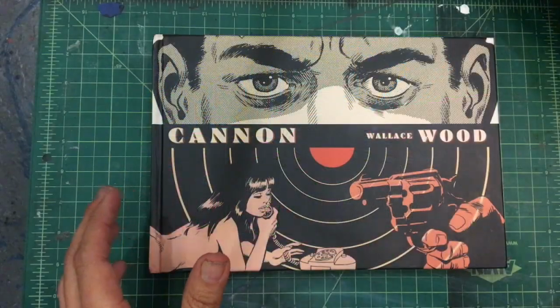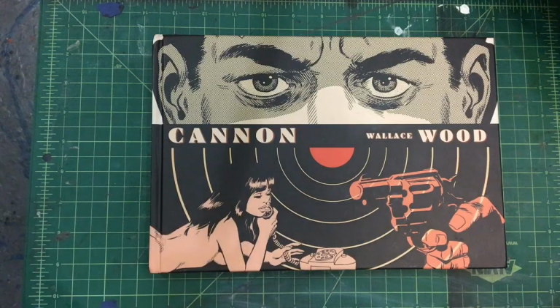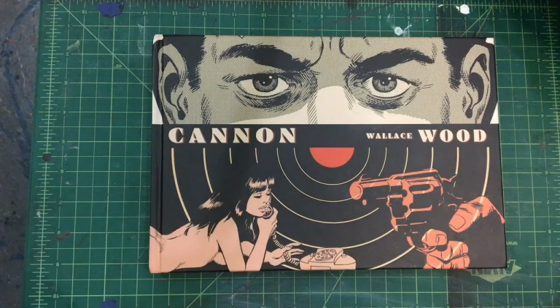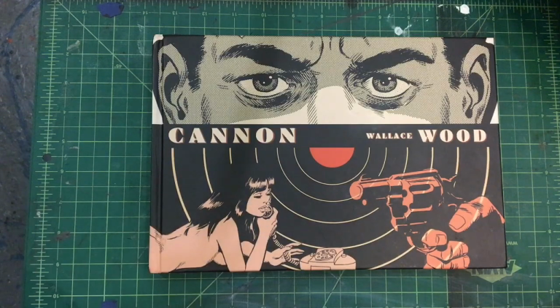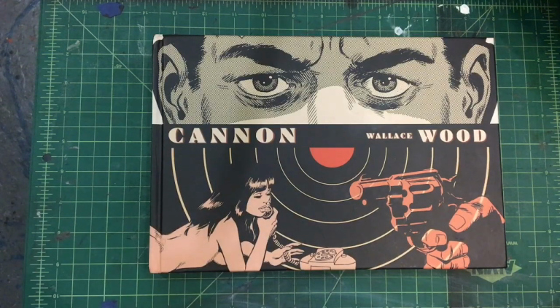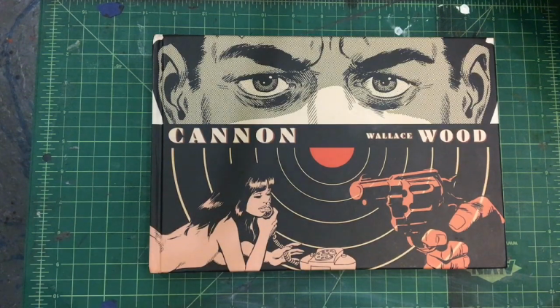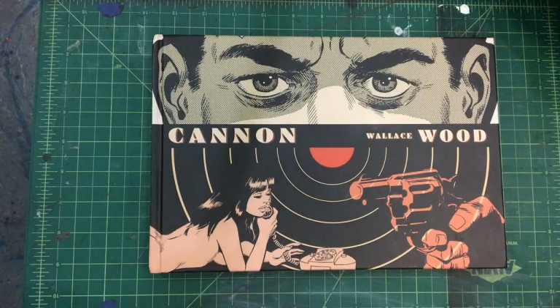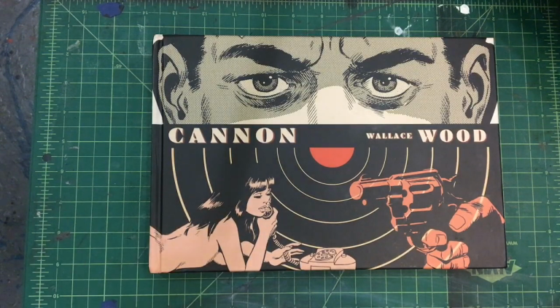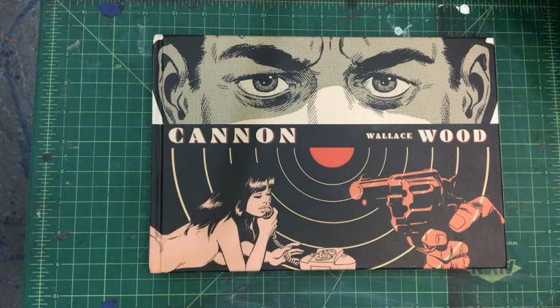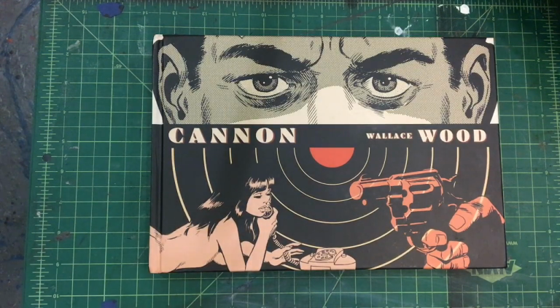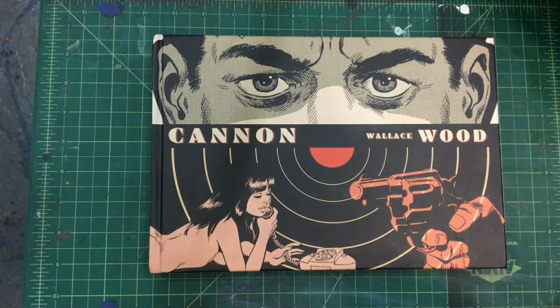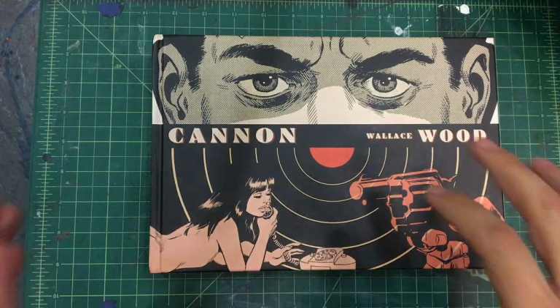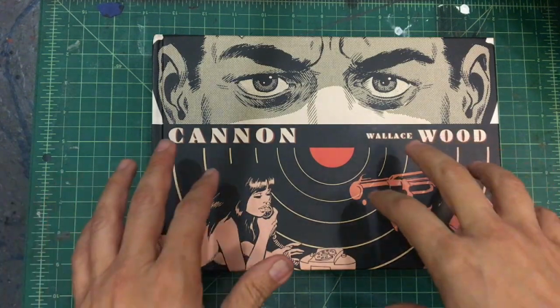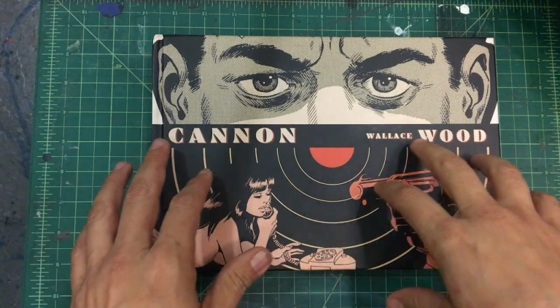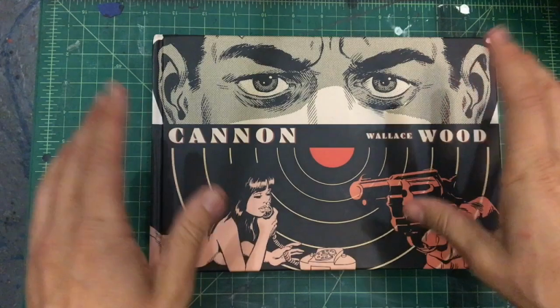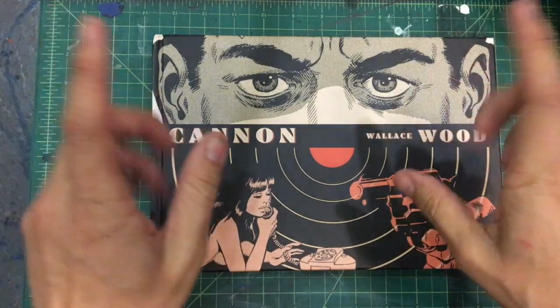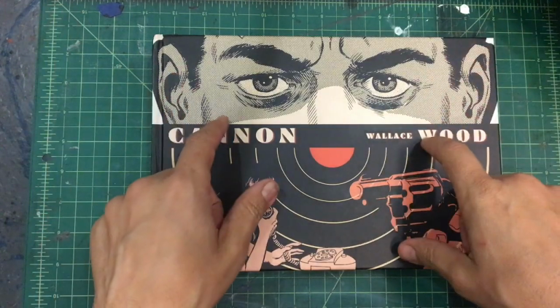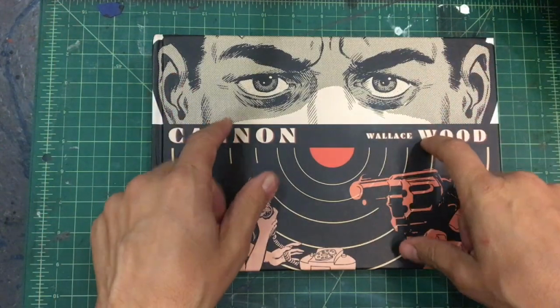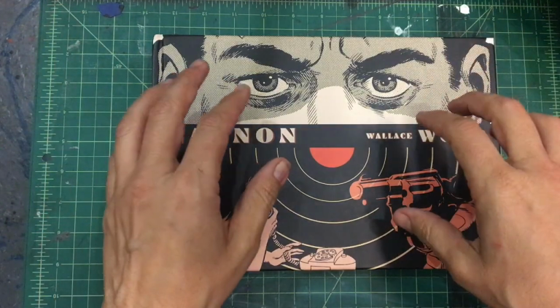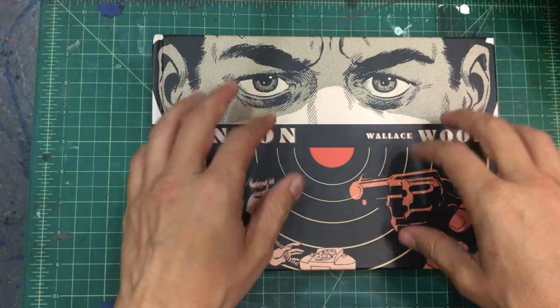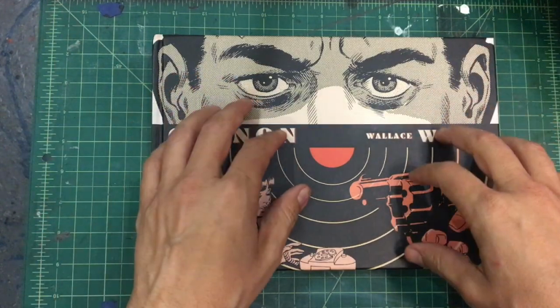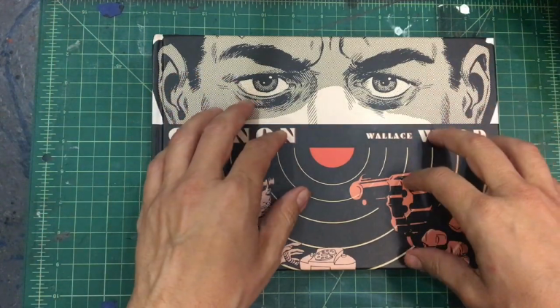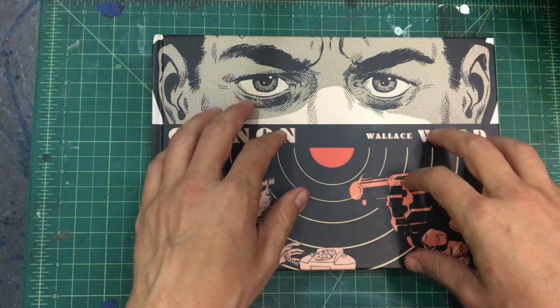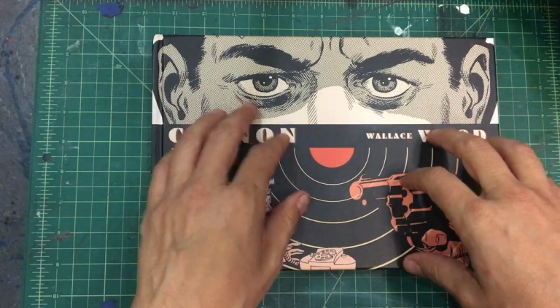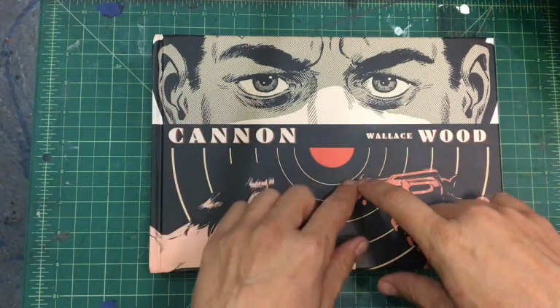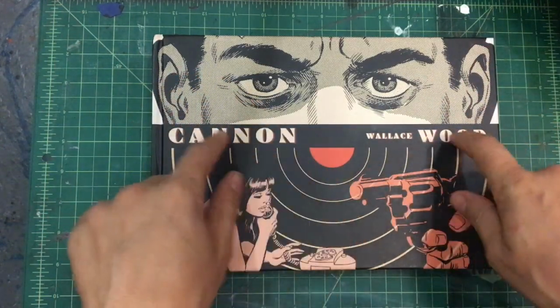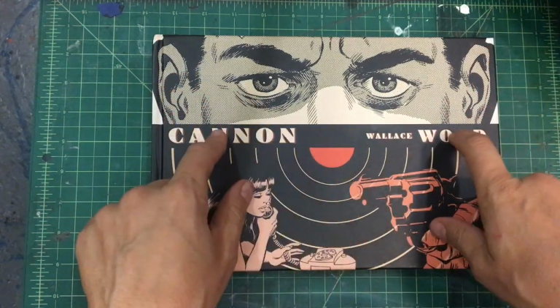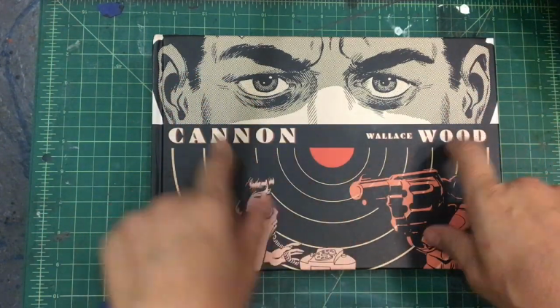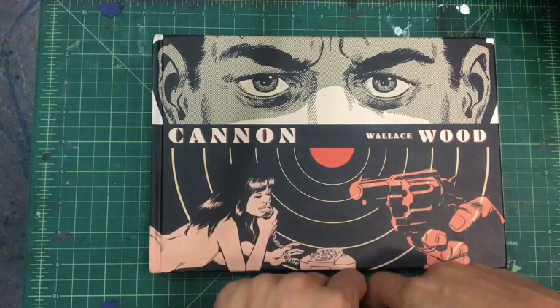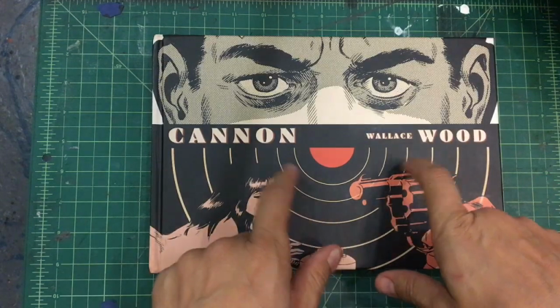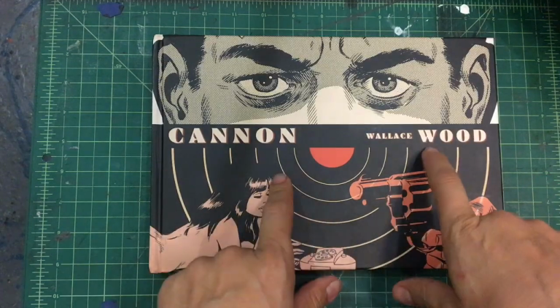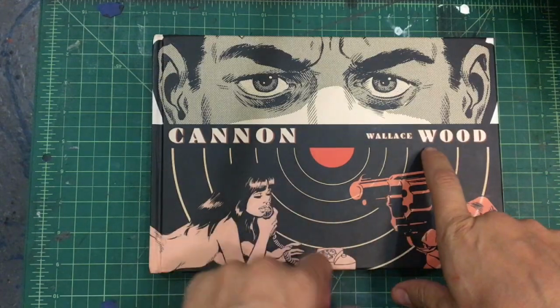Hey guys, welcome to the Art of Comics. I'm your host, Andra Salazar. Today we're going to talk about another one of the comic book masters in the comic masters series — Wally Wood.